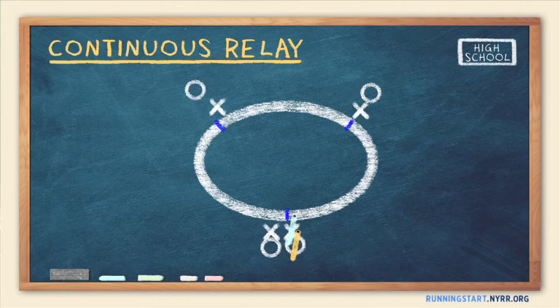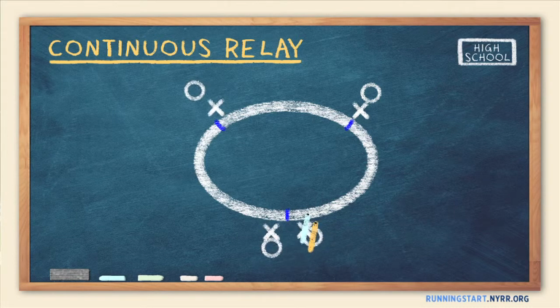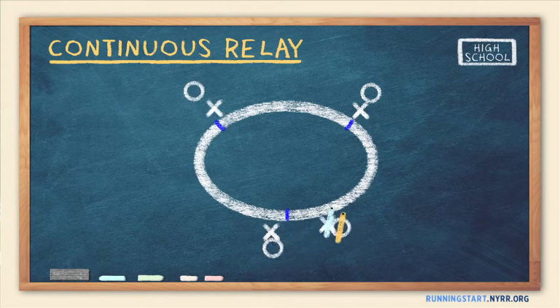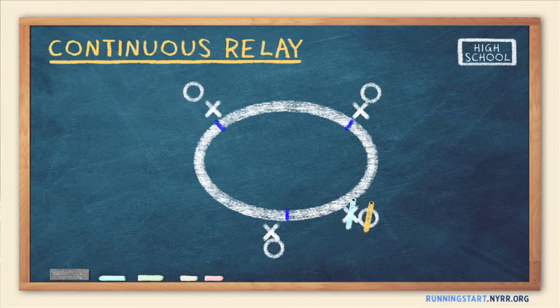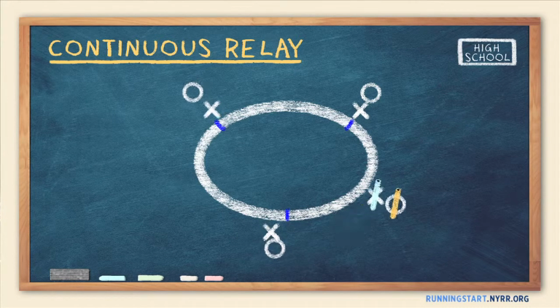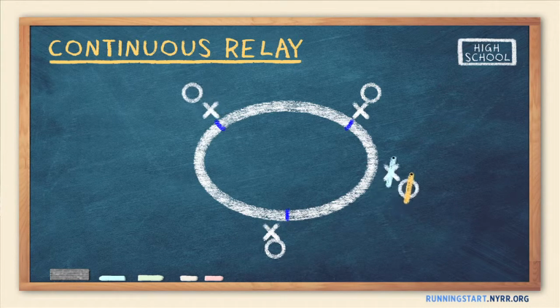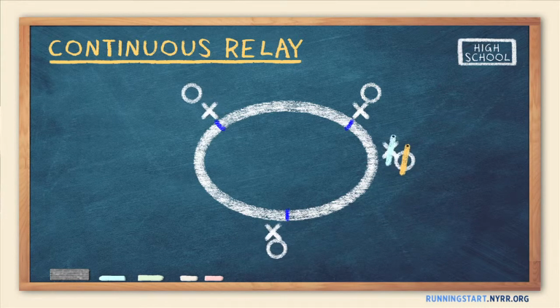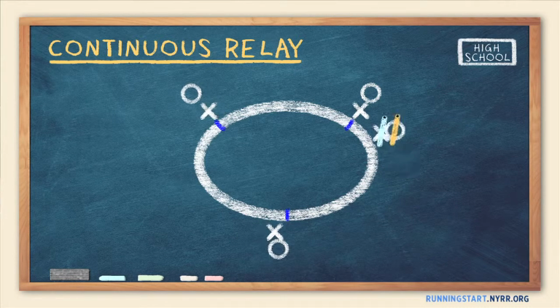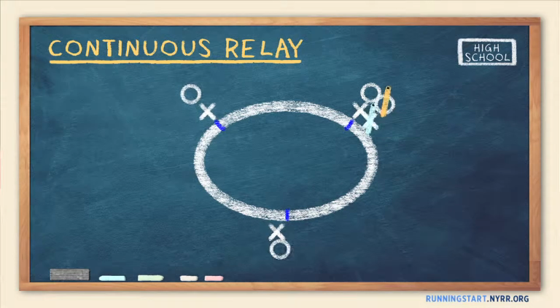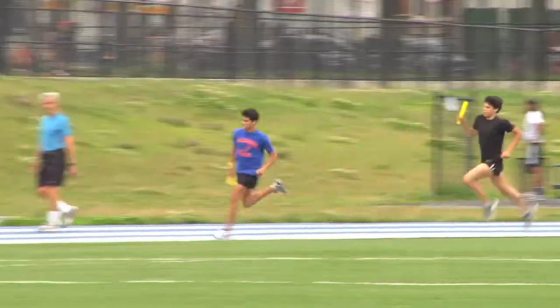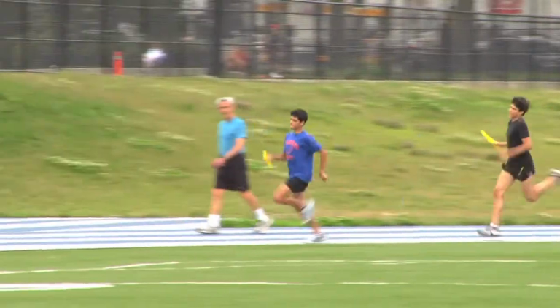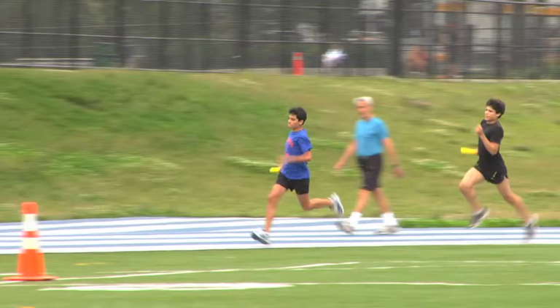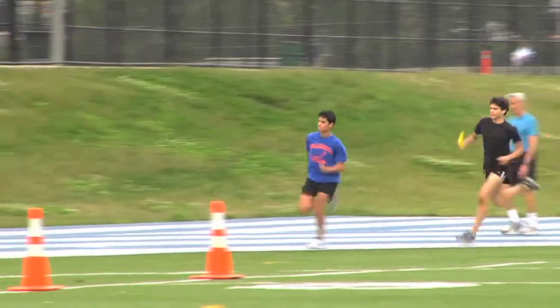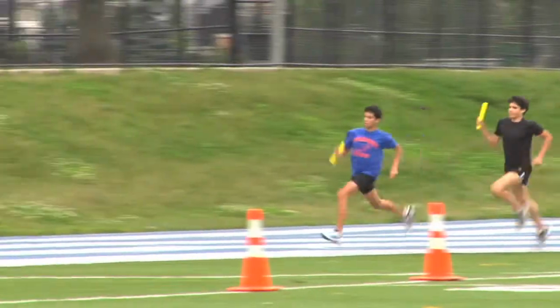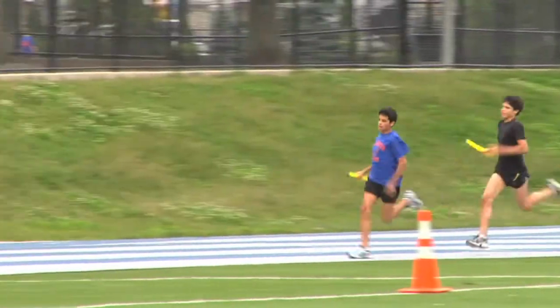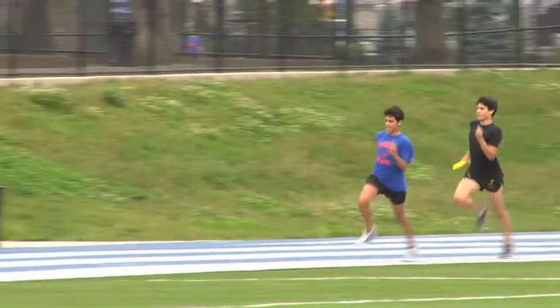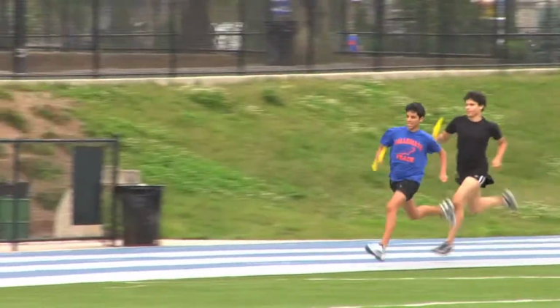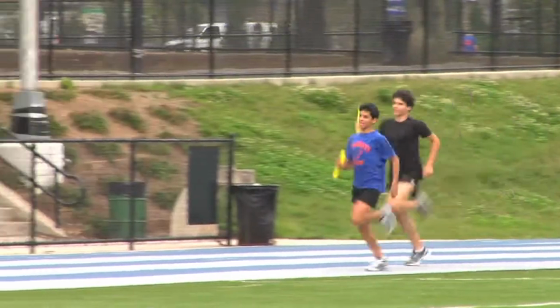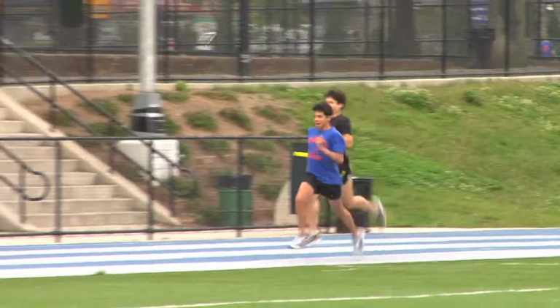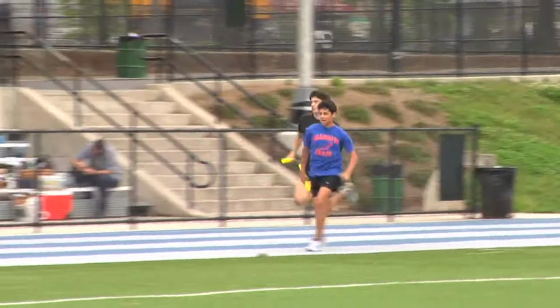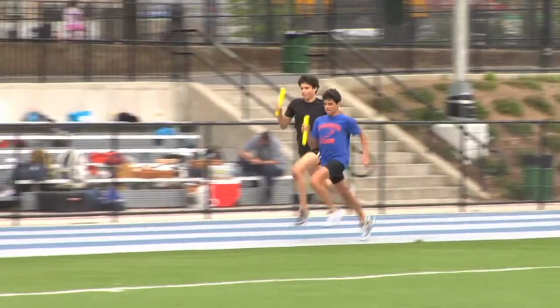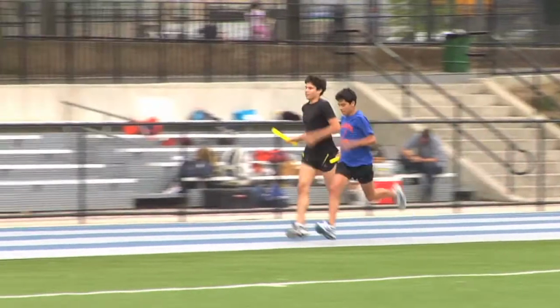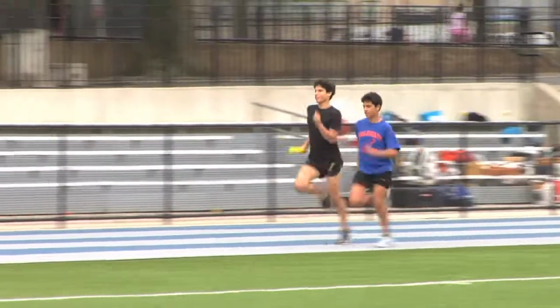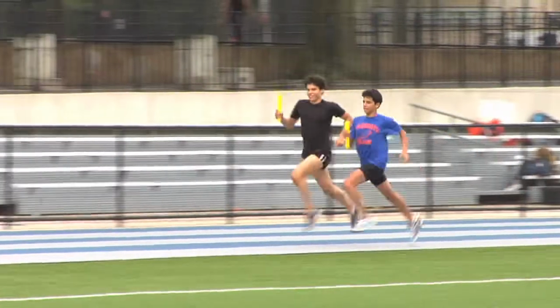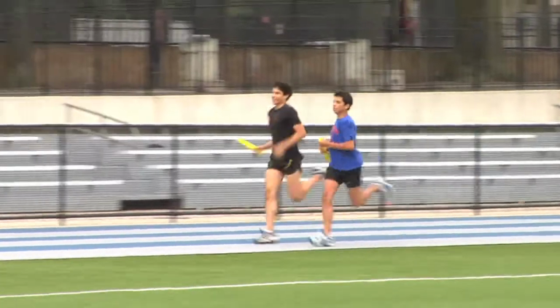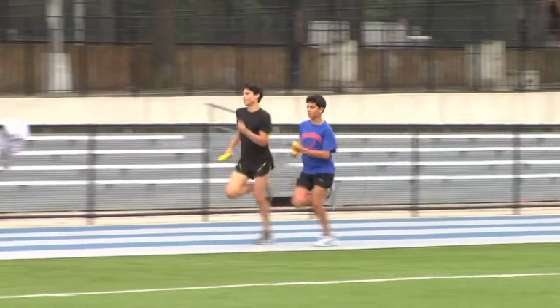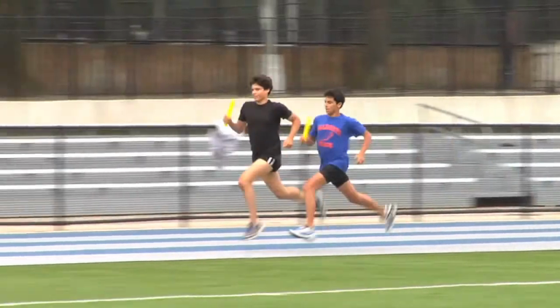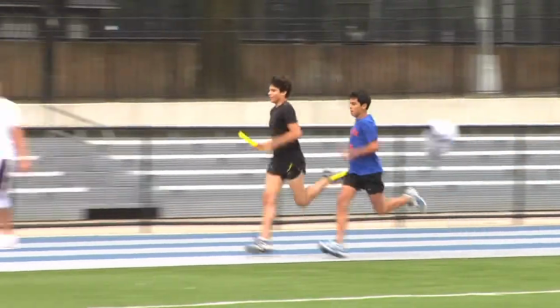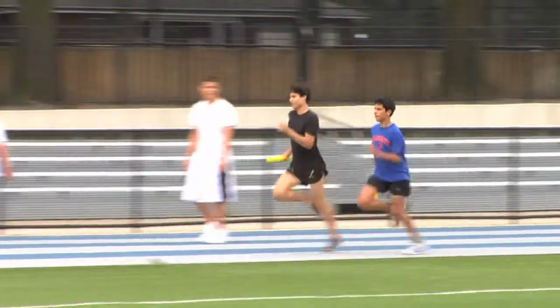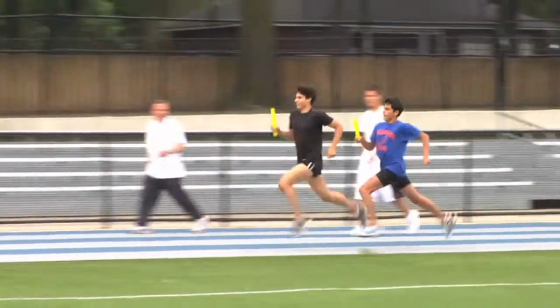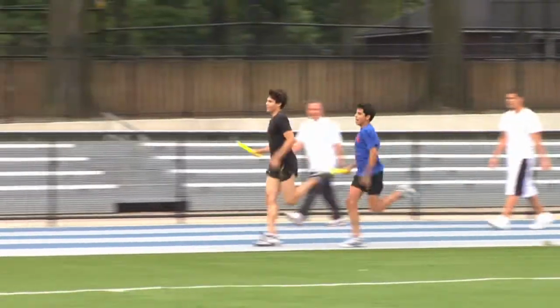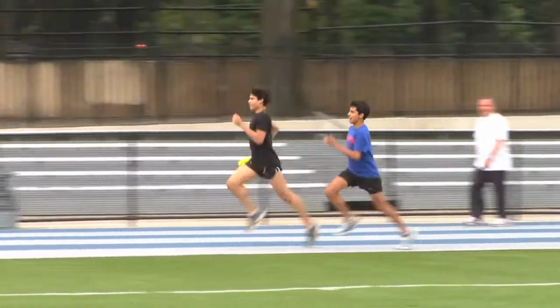The main goals of continuous relays are fun and fitness, but along the way you can also give your runners pointers on their form and technique. For runners who compete in relay events, use this activity to work on their baton passing form.